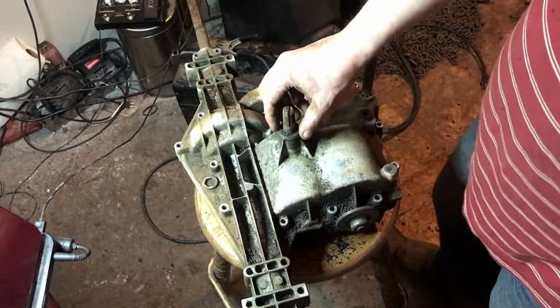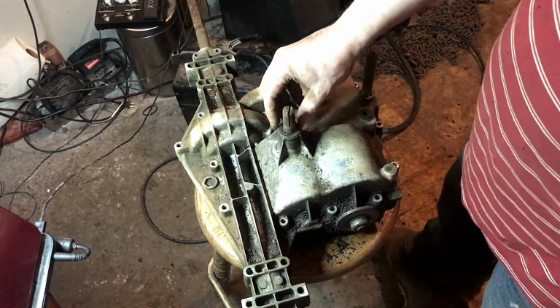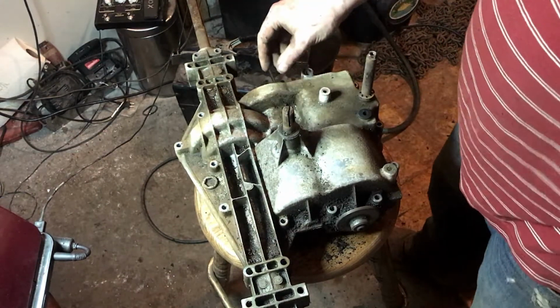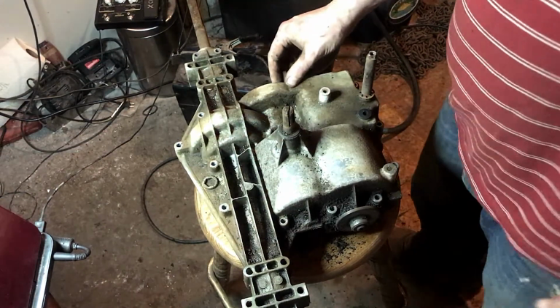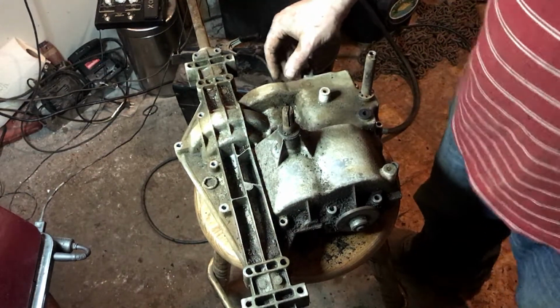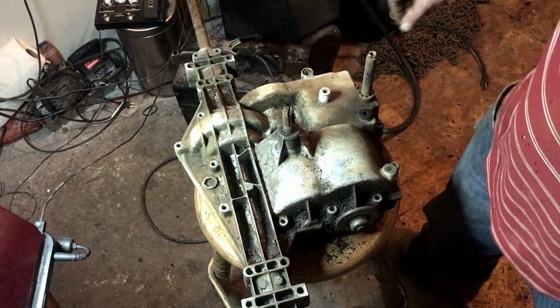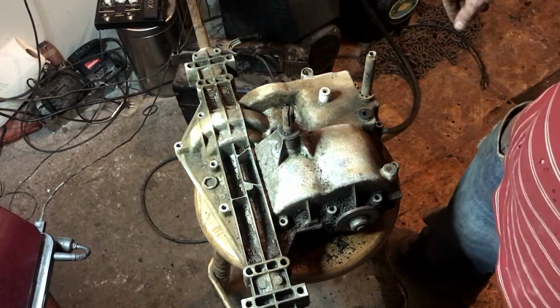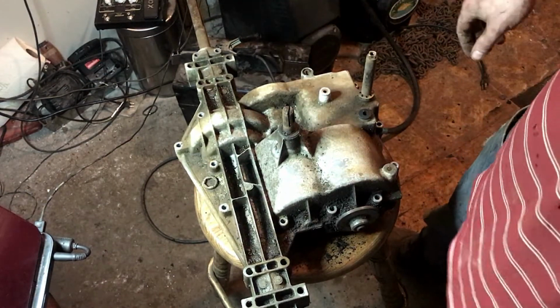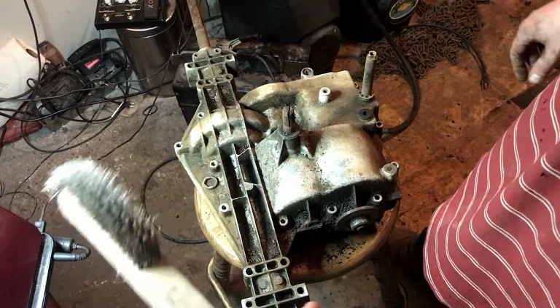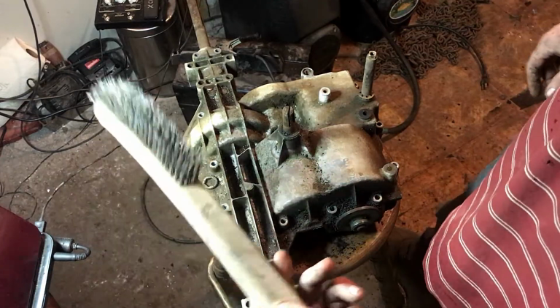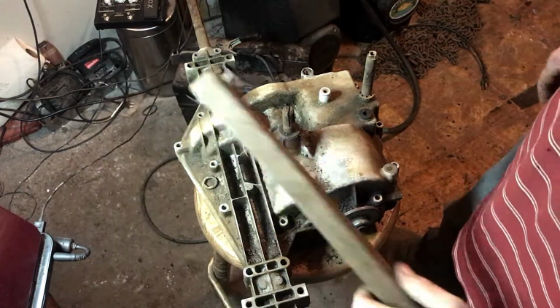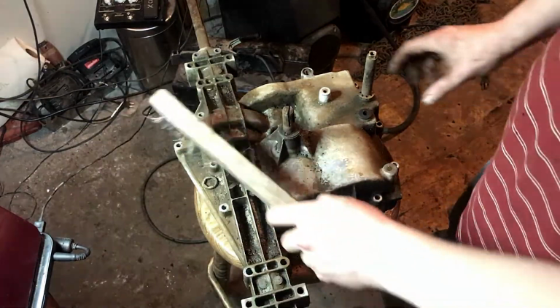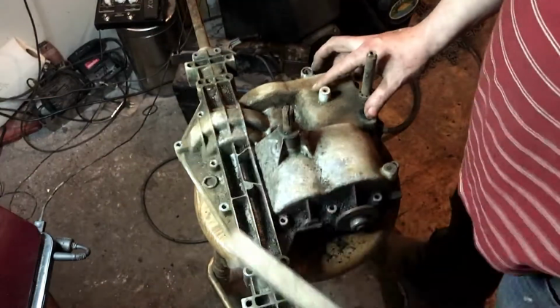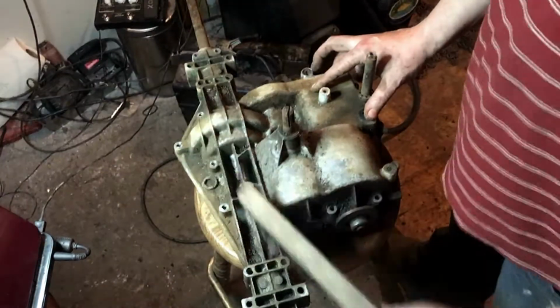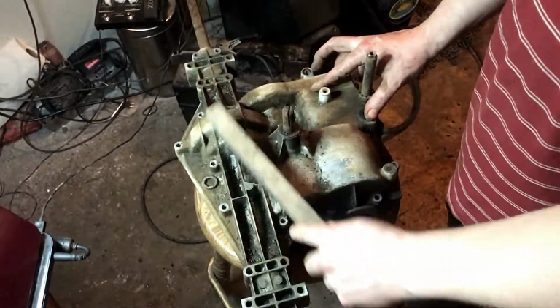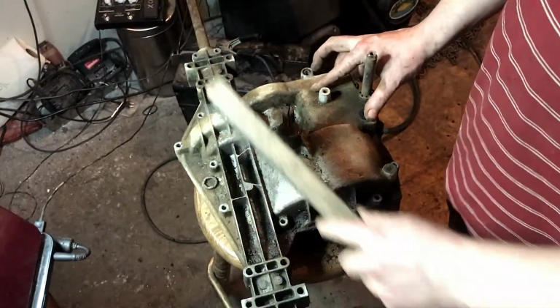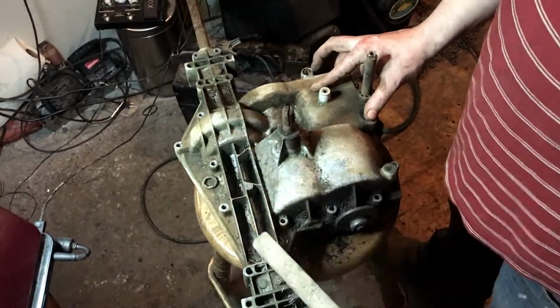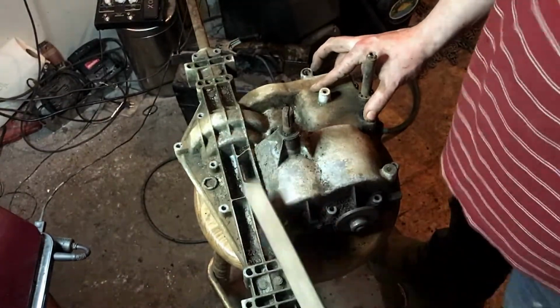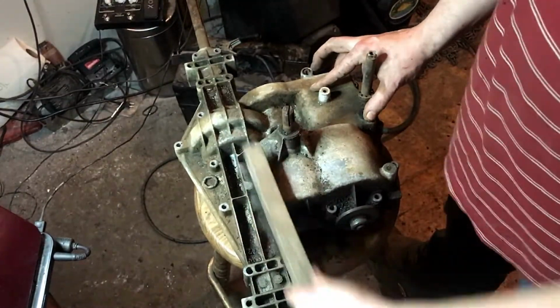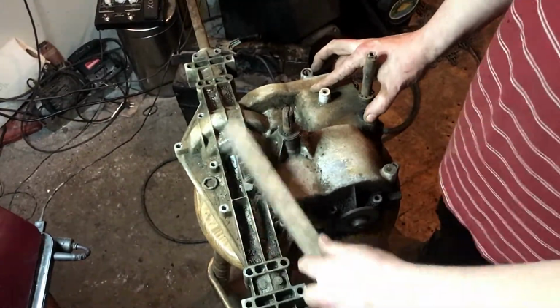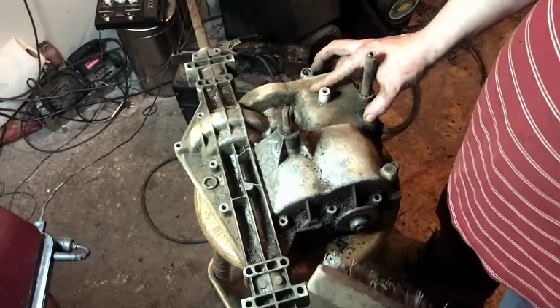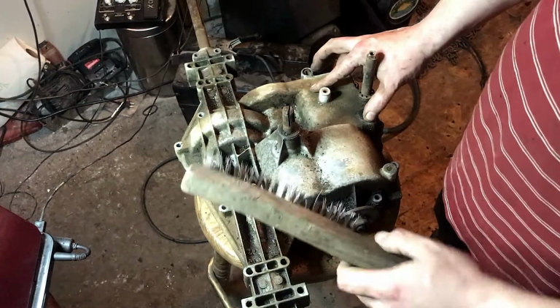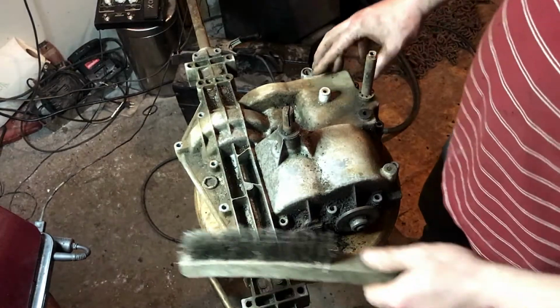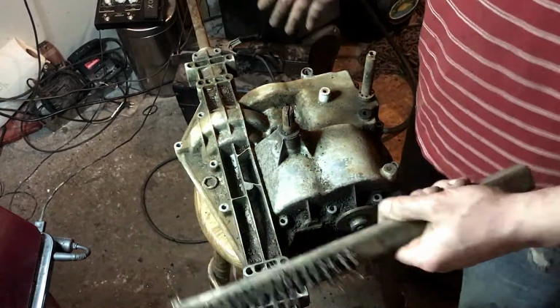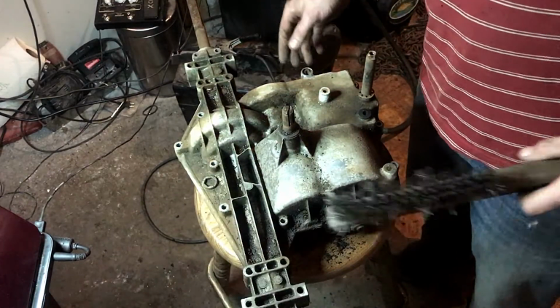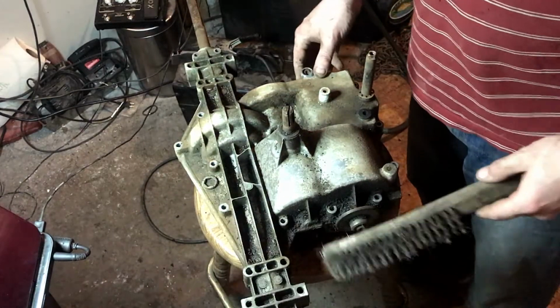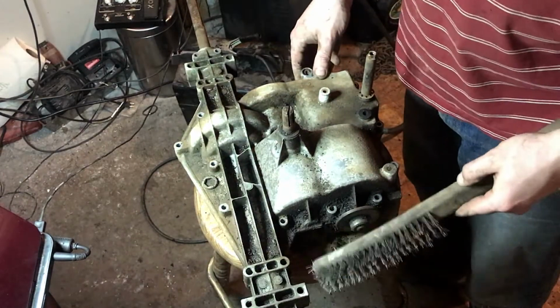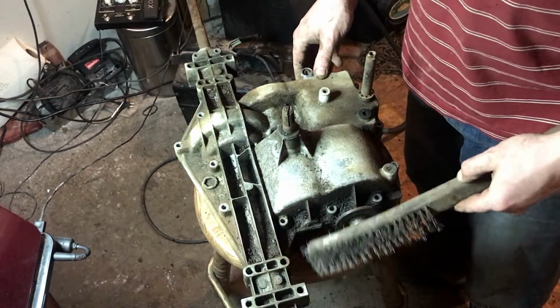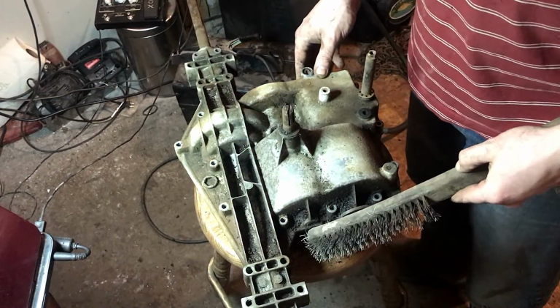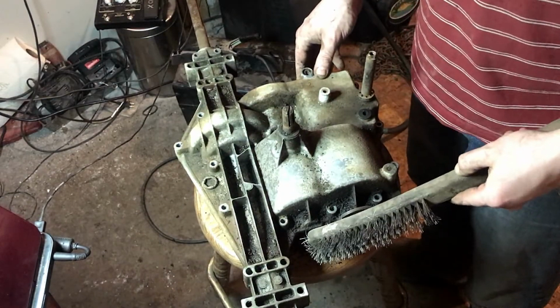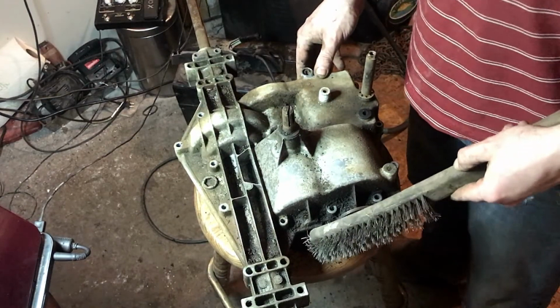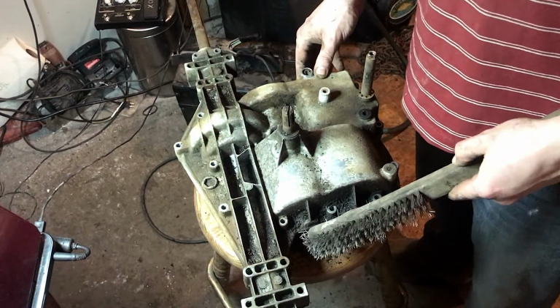What I did was I took a wire brush and just cleaned it all up. You don't want to get any dust or dirt or anything back inside here when you go to put it back together.